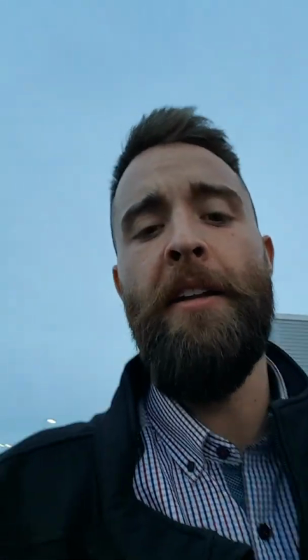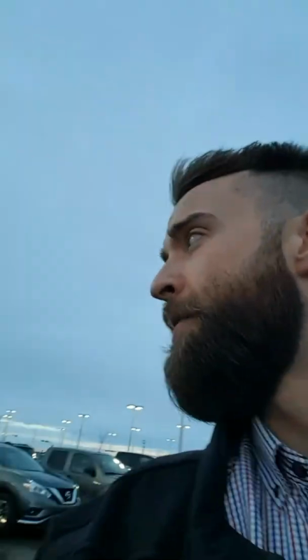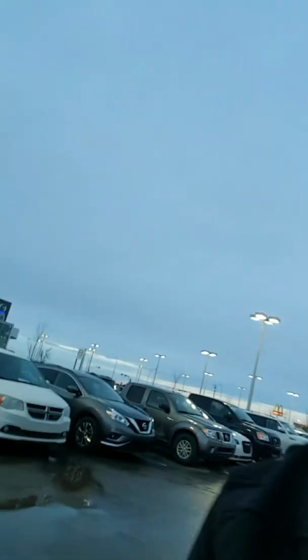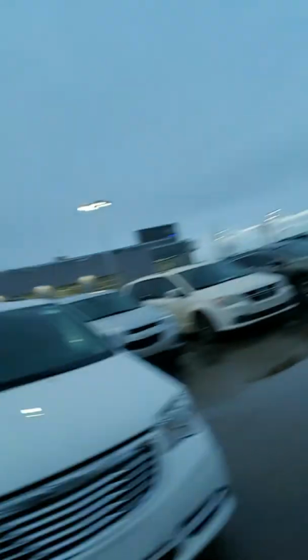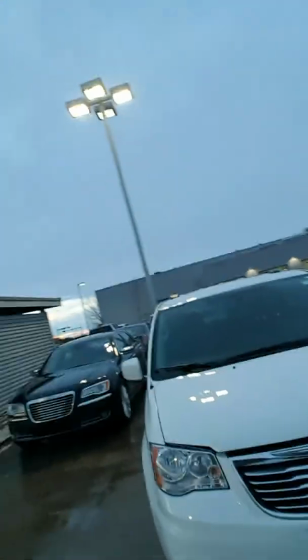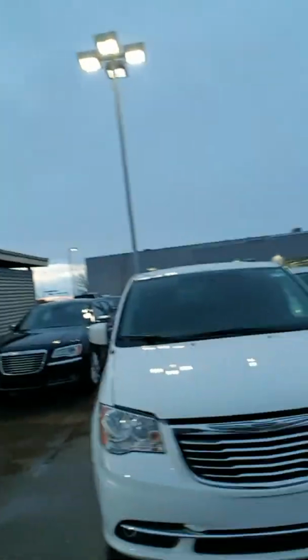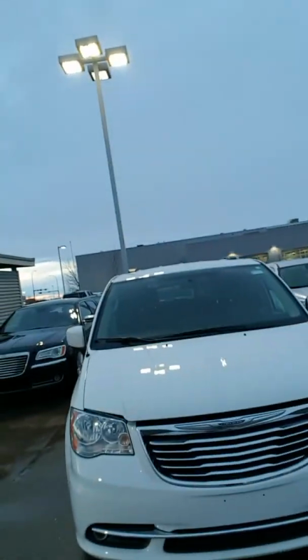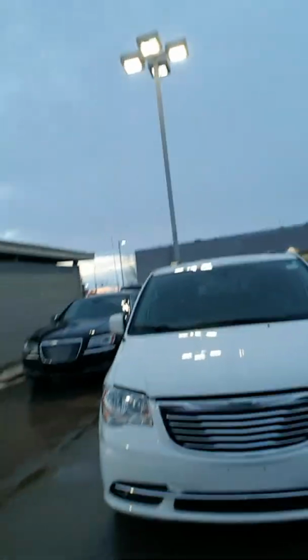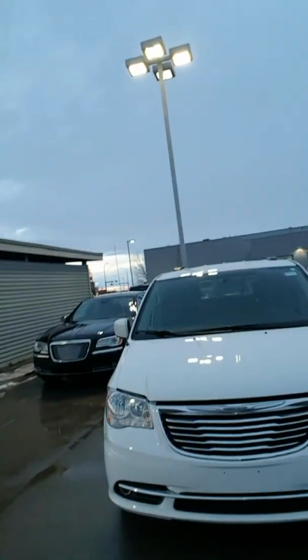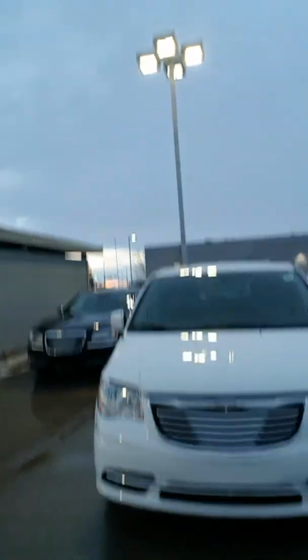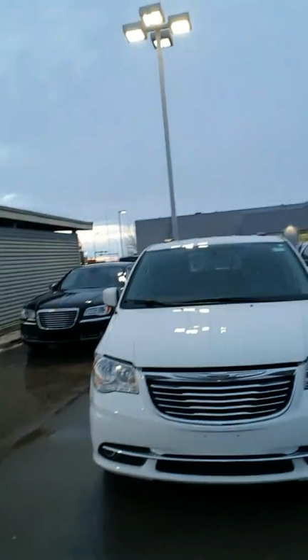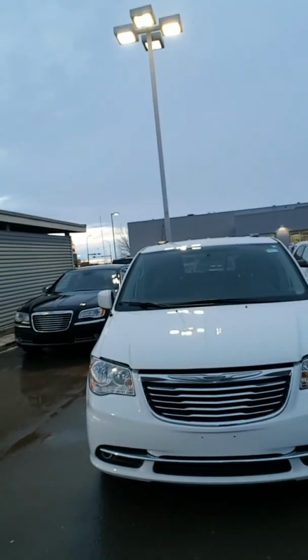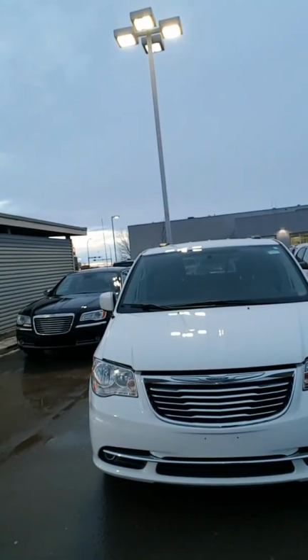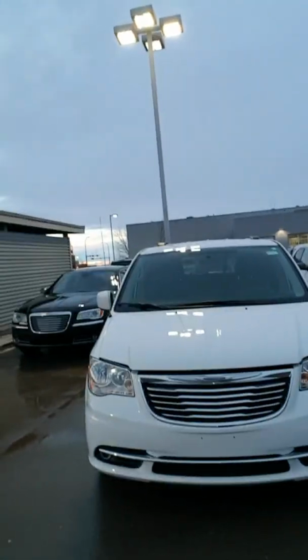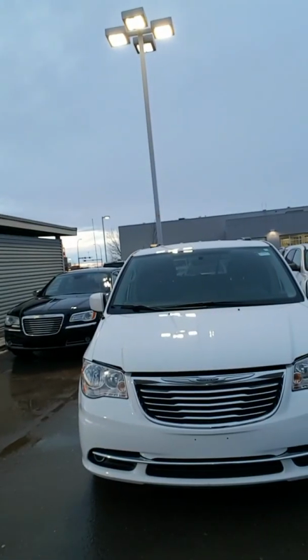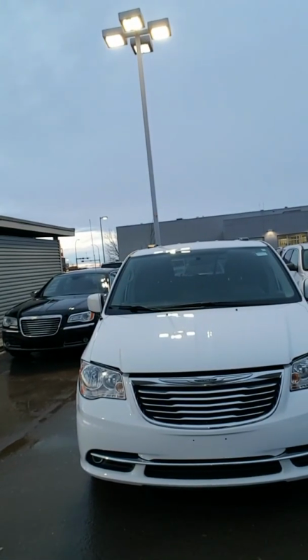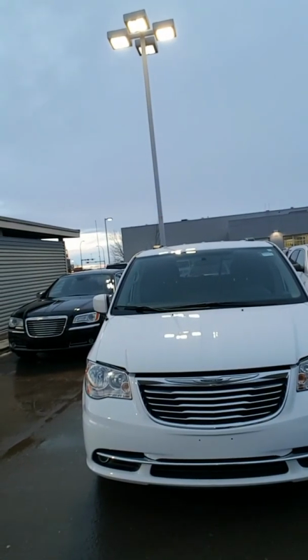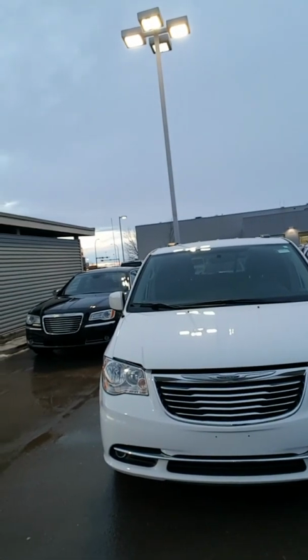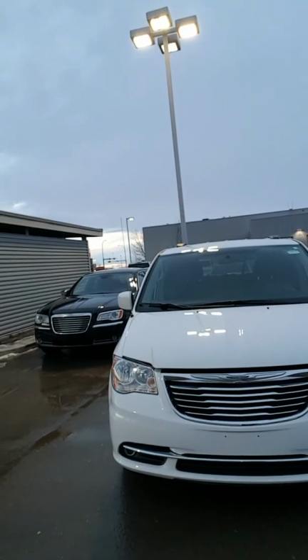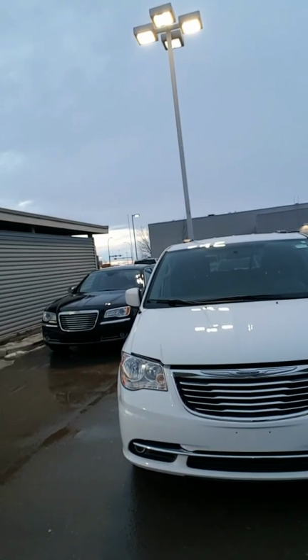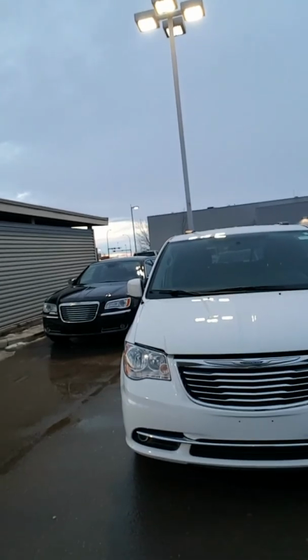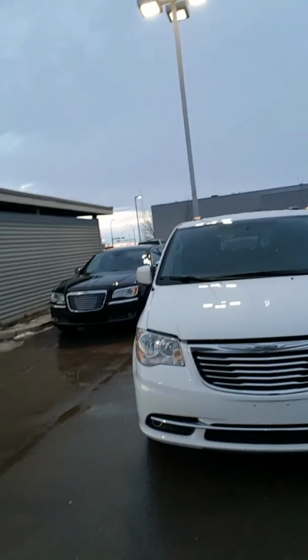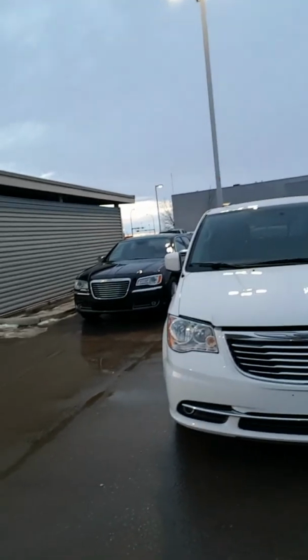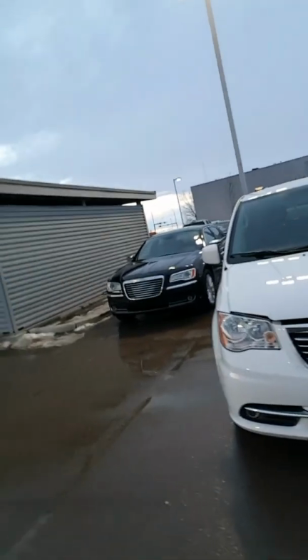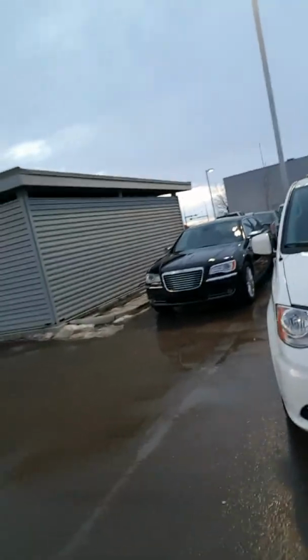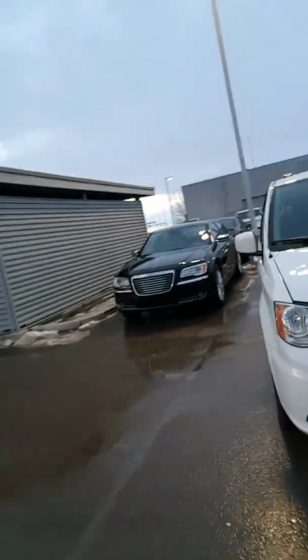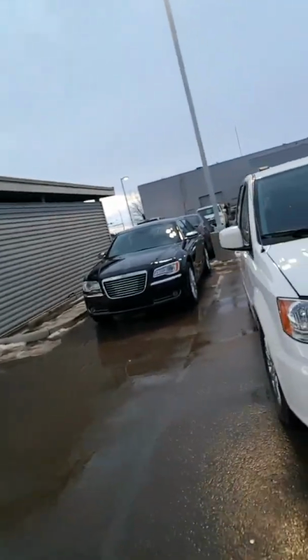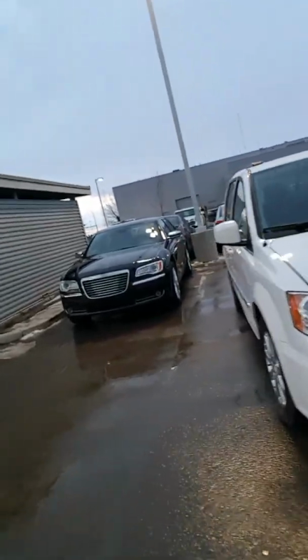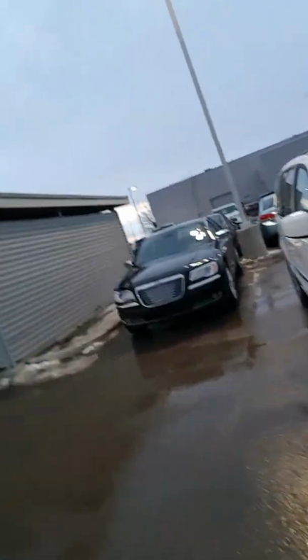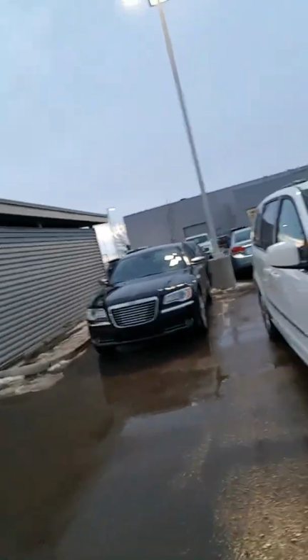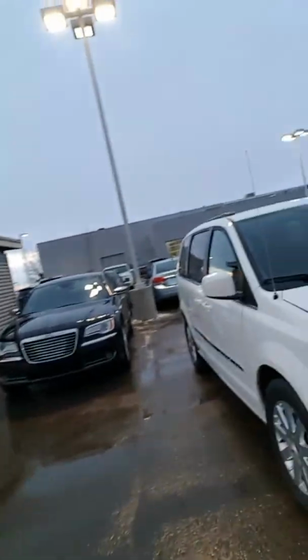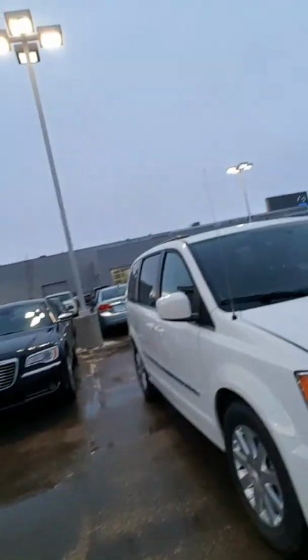It's a surprise with a short personalized video walk around the 2015 Chrysler Town and Country. So without further ado, here we go. As you can see,